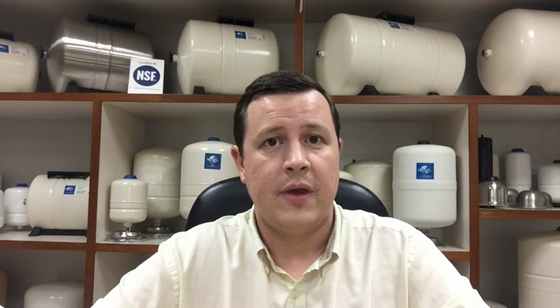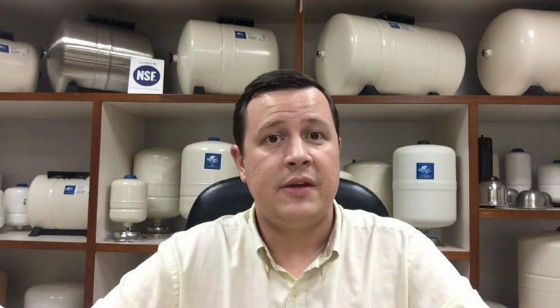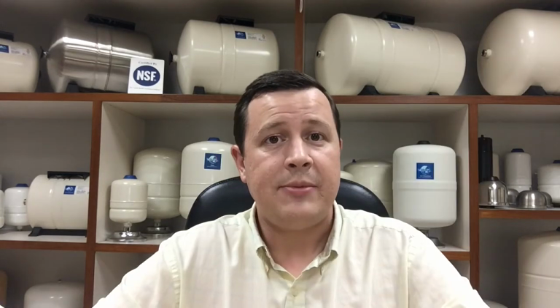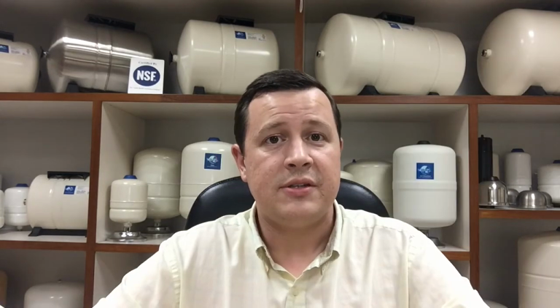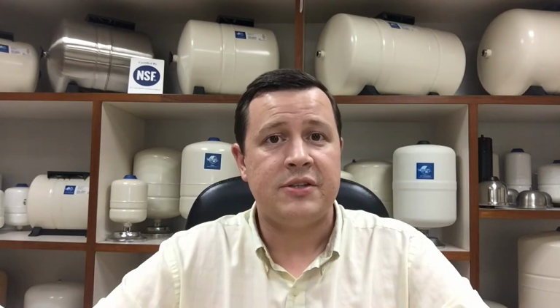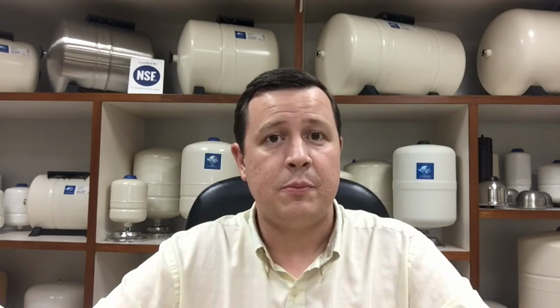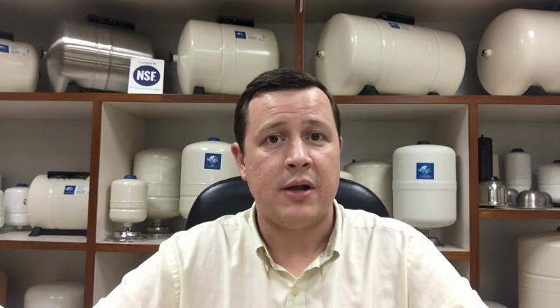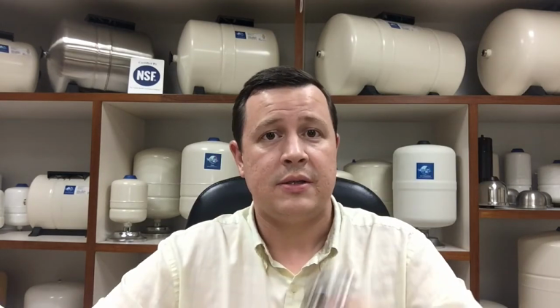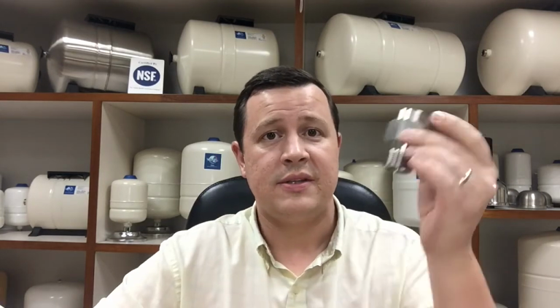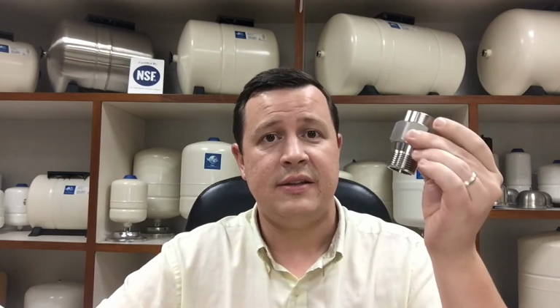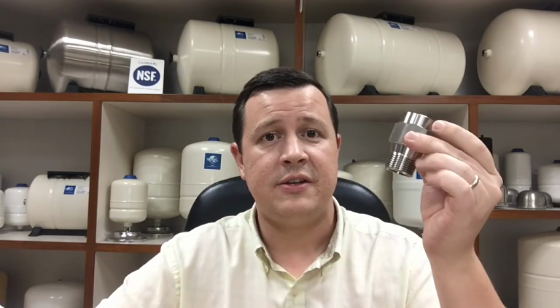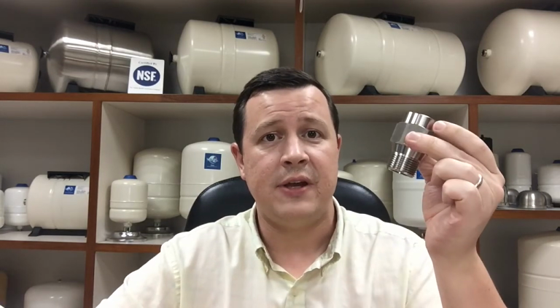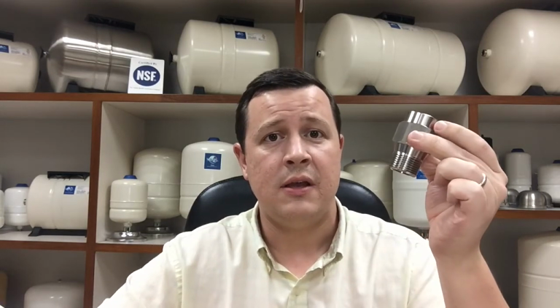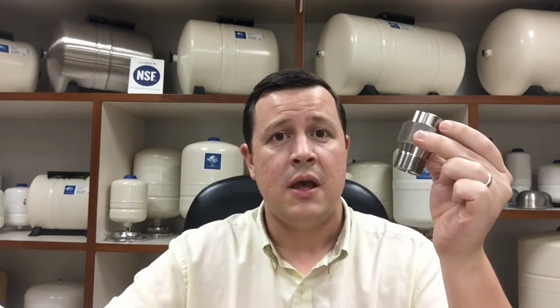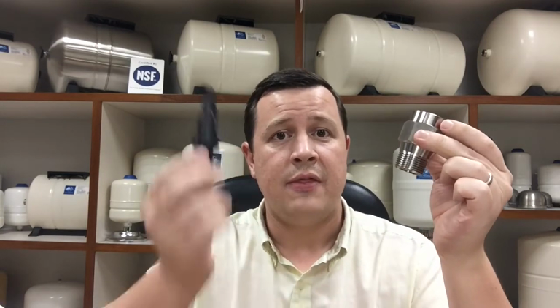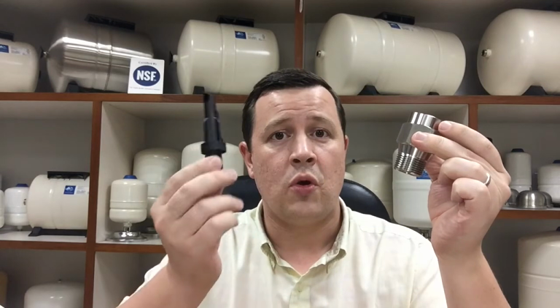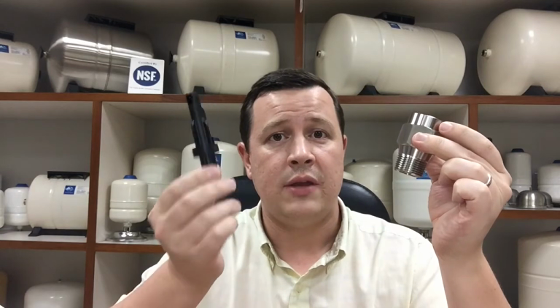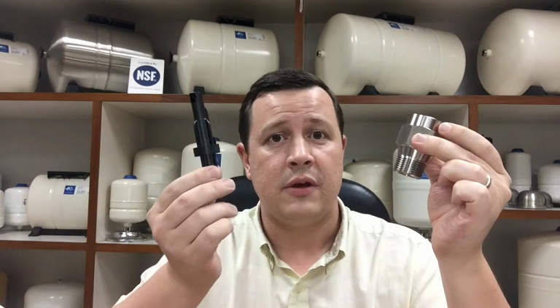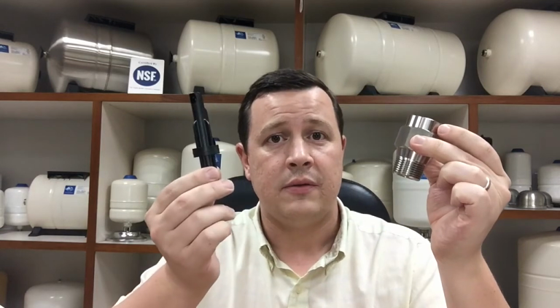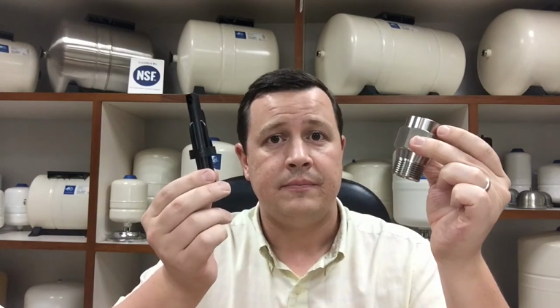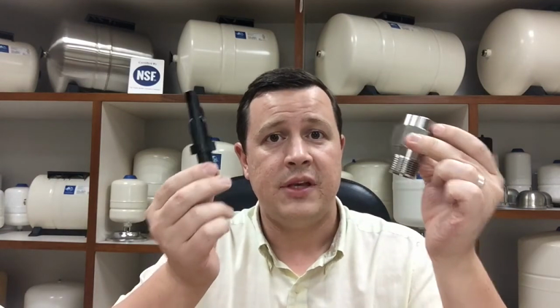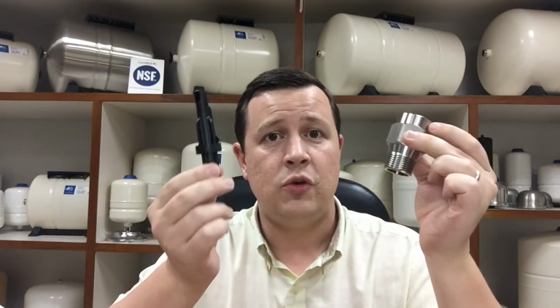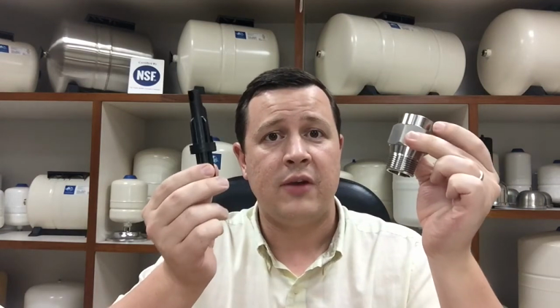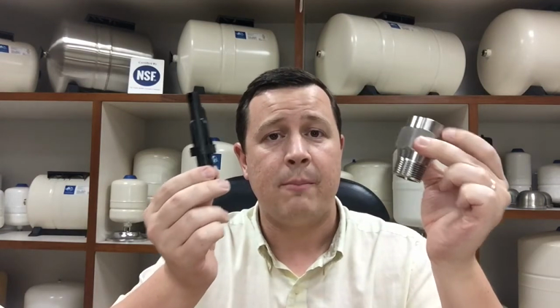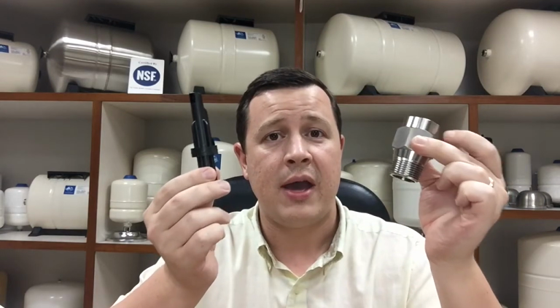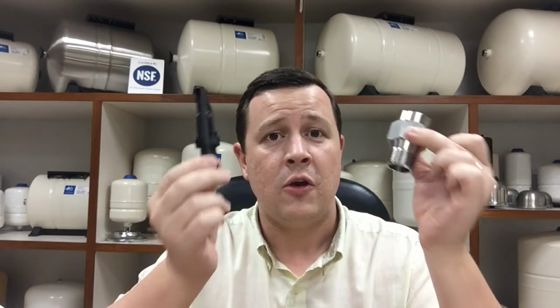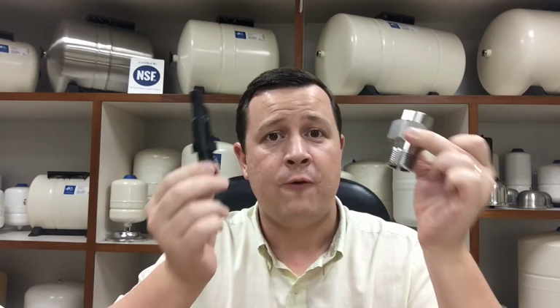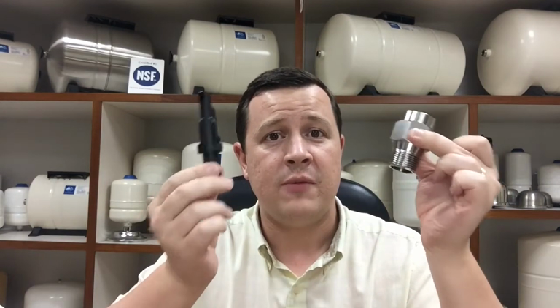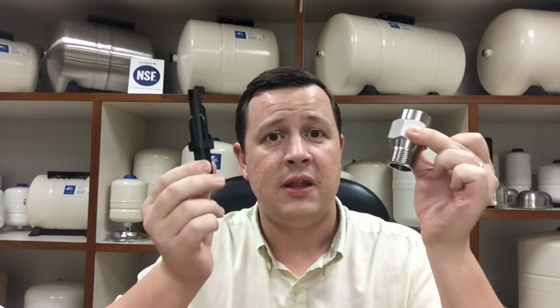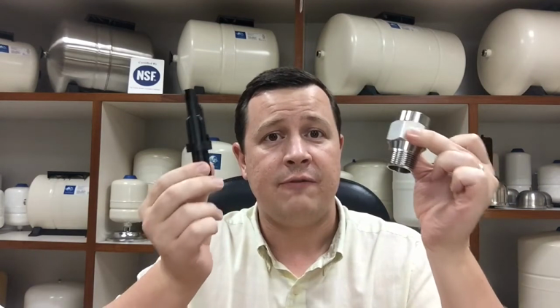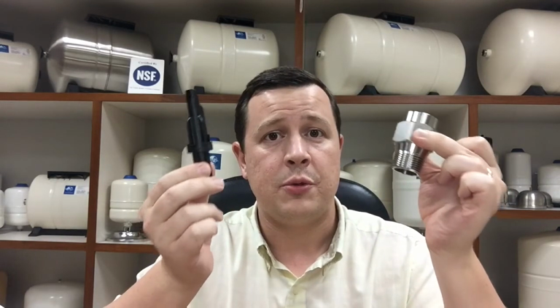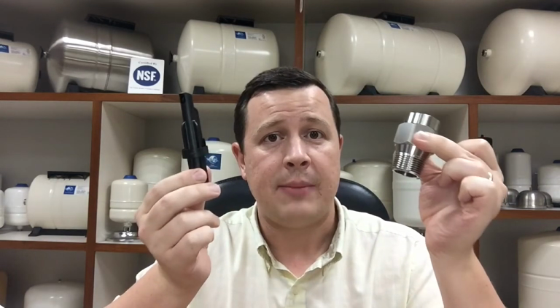The adapter consists of two parts: the stainless steel fitting and the noral insert. These two parts combined form the inline flow through adapter.